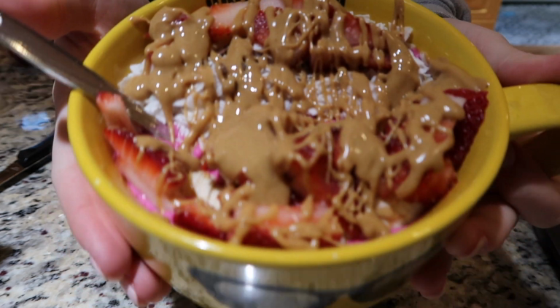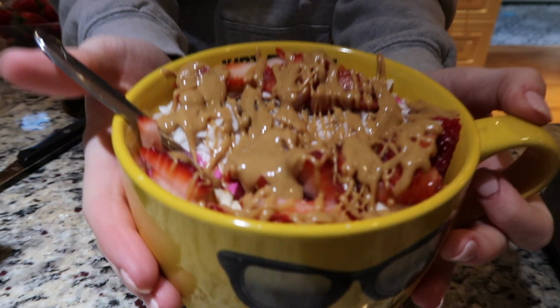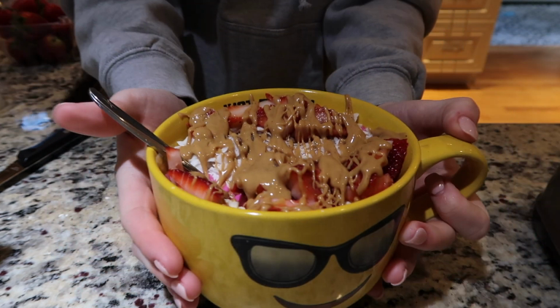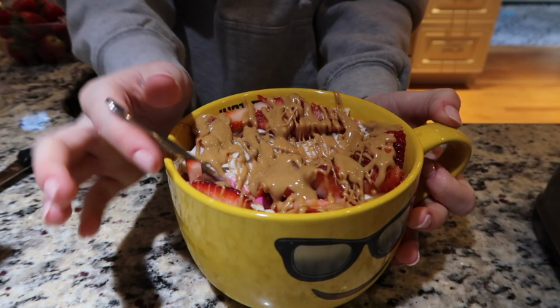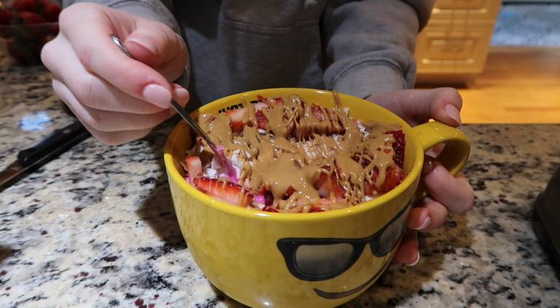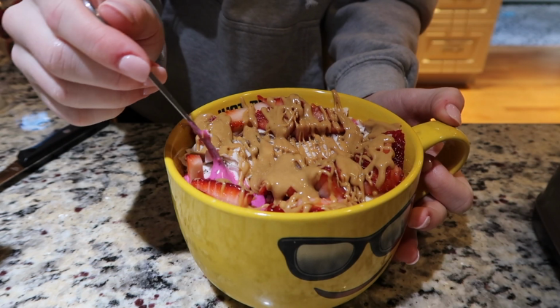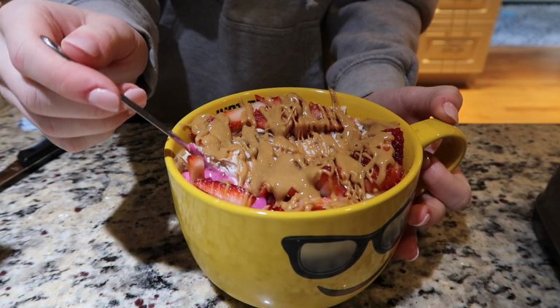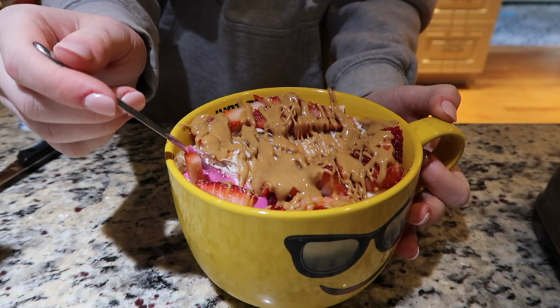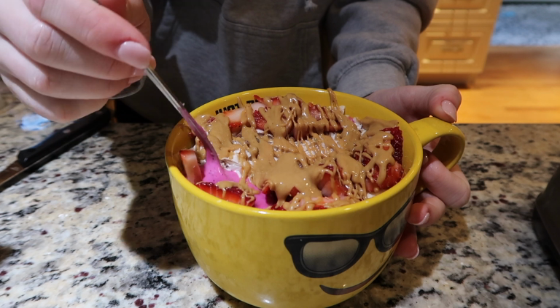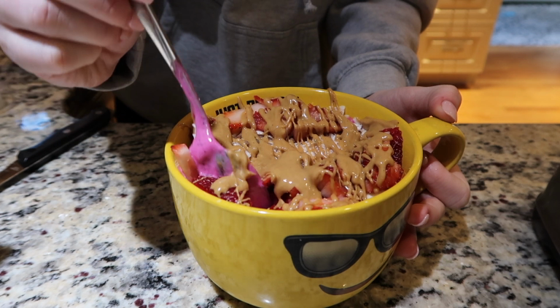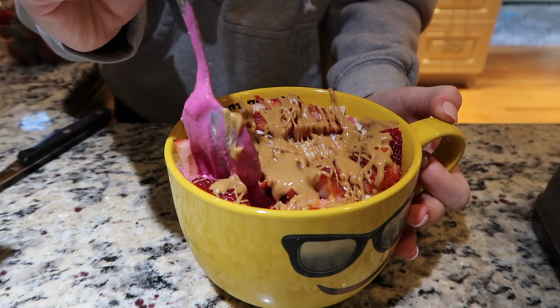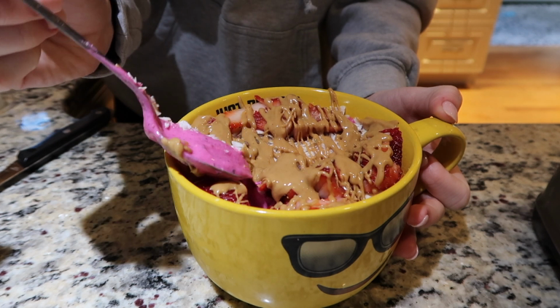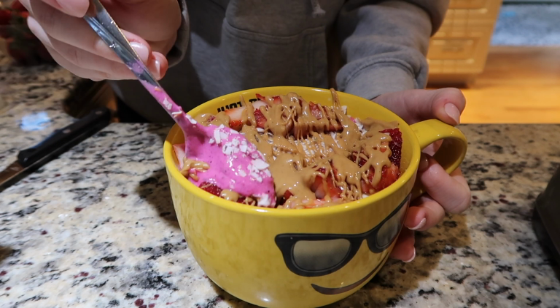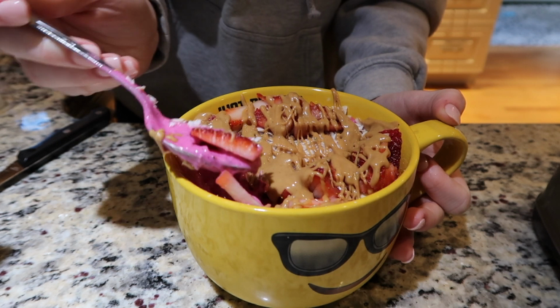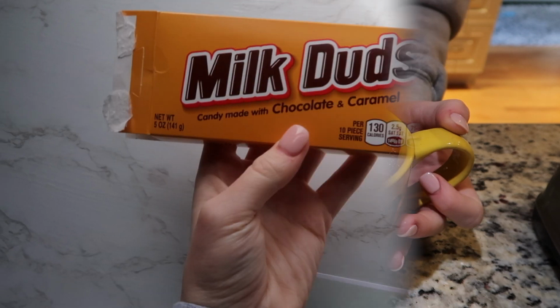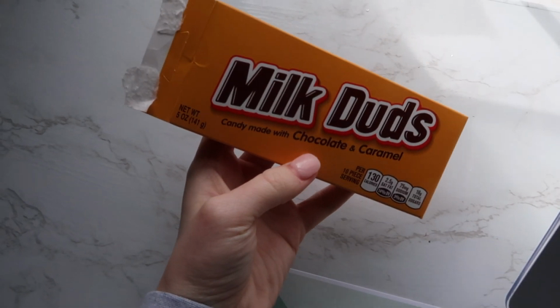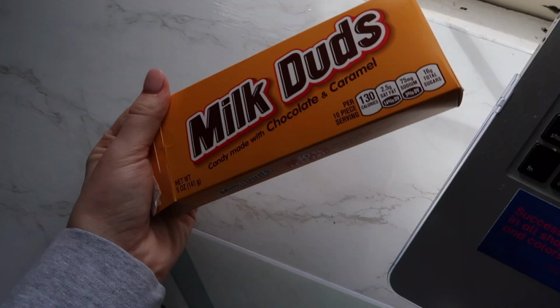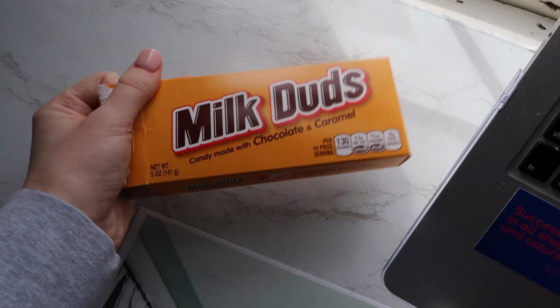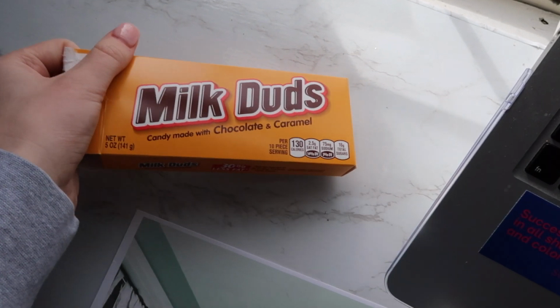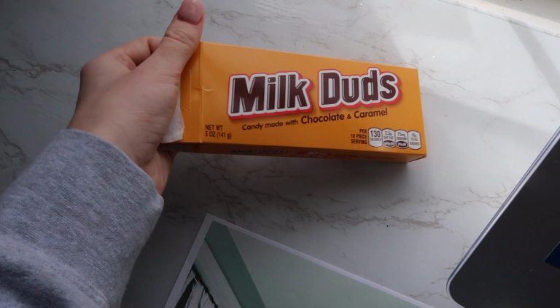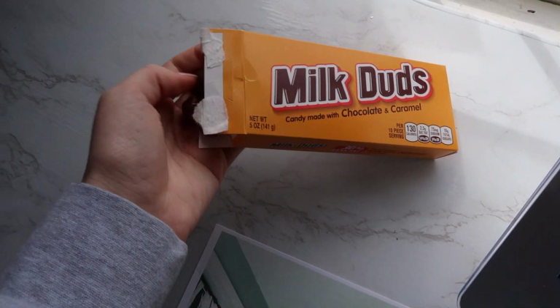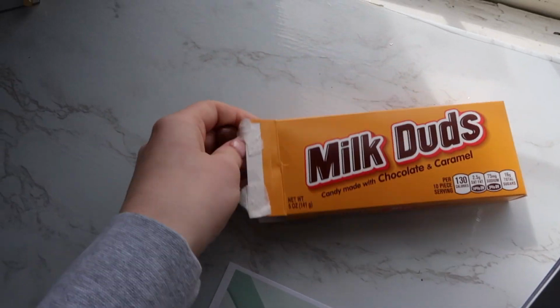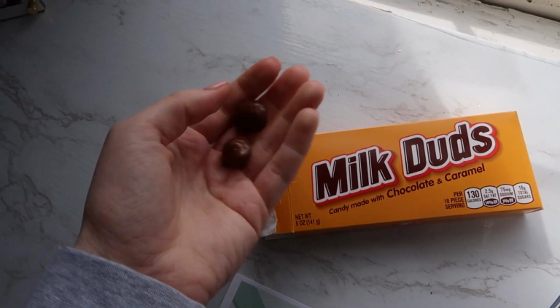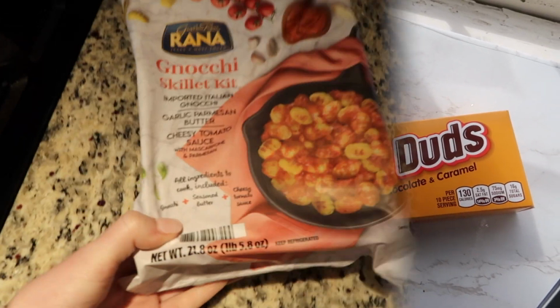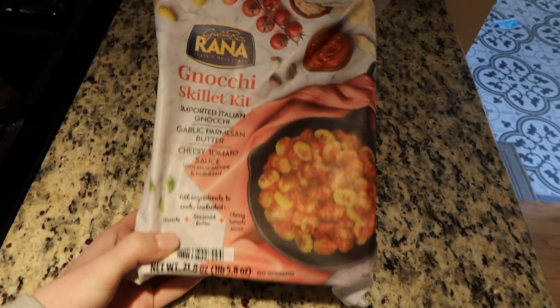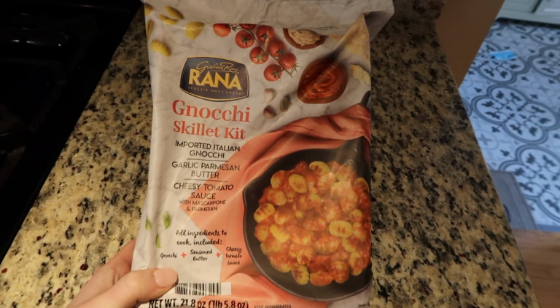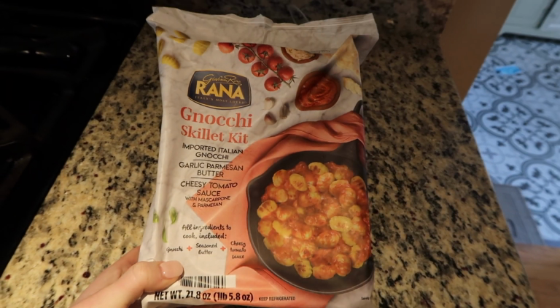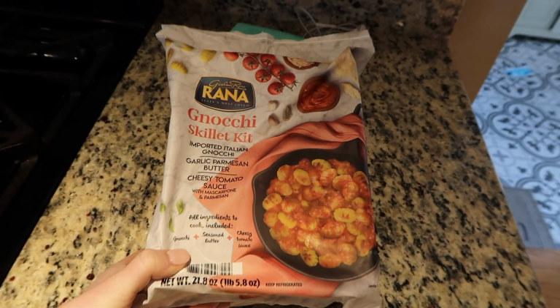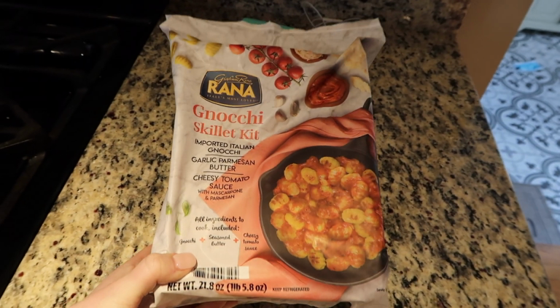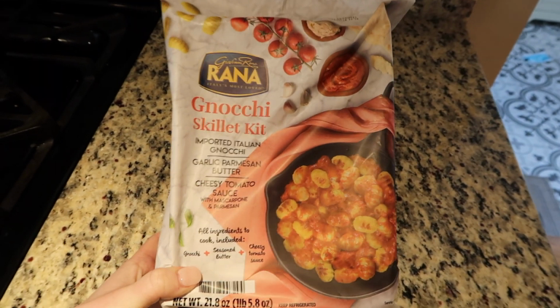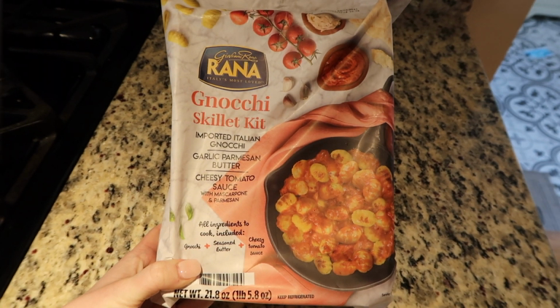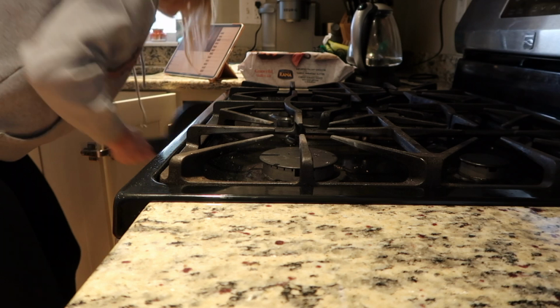I ate the whole thing, I love smoothie bowls — I've been eating one like every day and I've had an obsession the last few weeks. For a snack I had some Milk Duds before my lunch time.